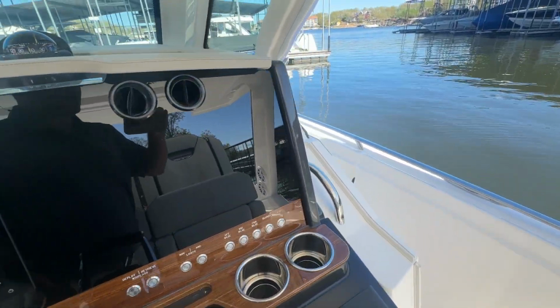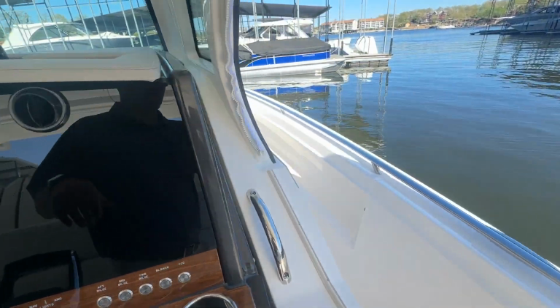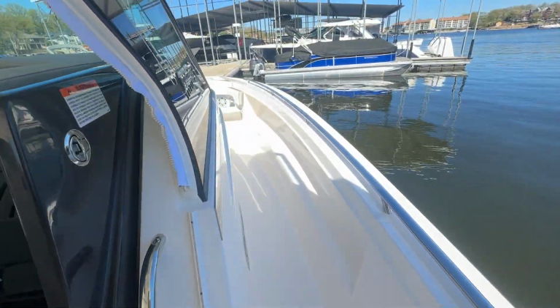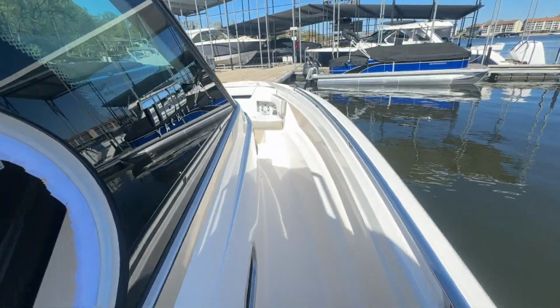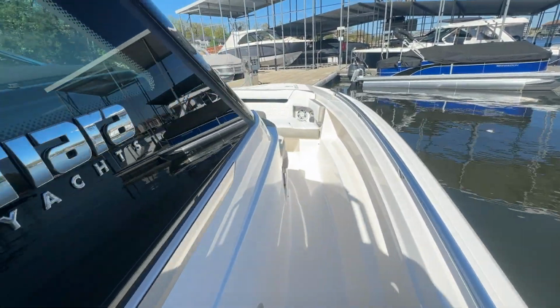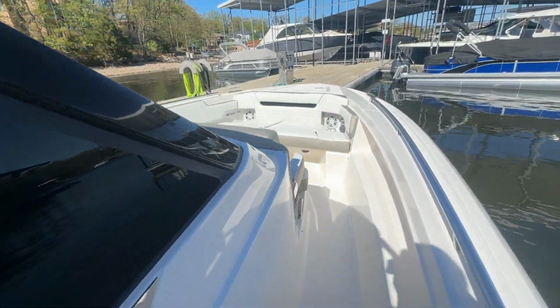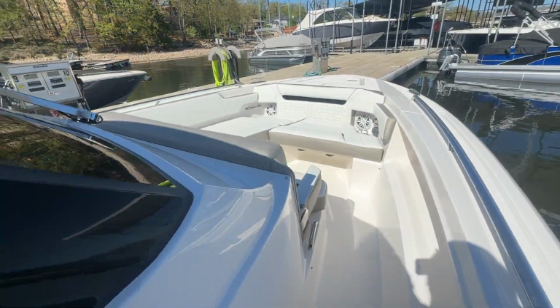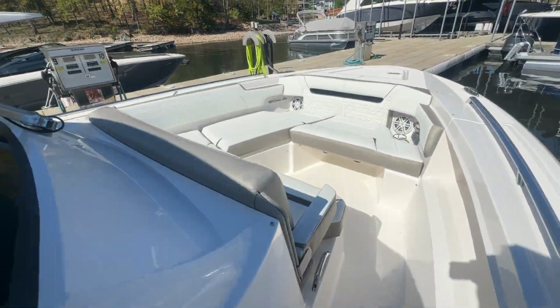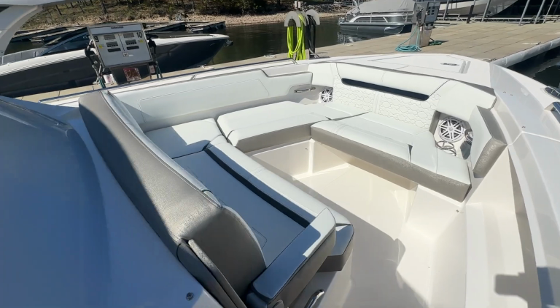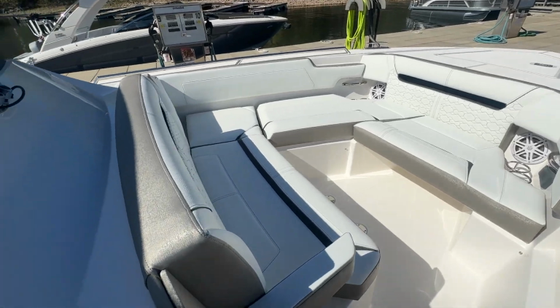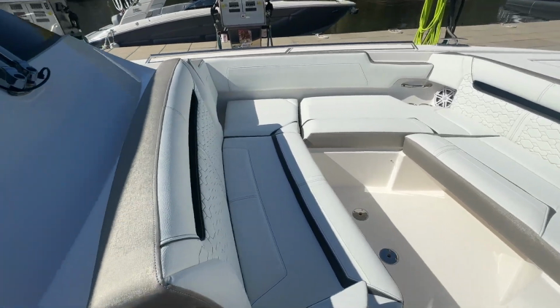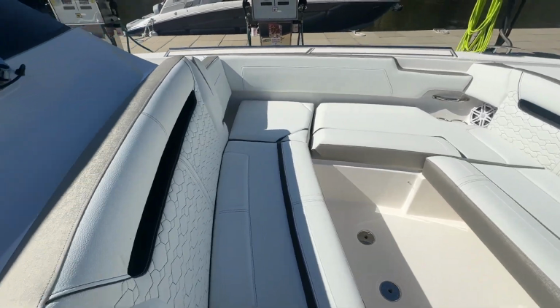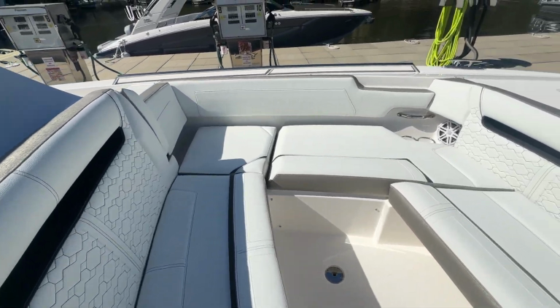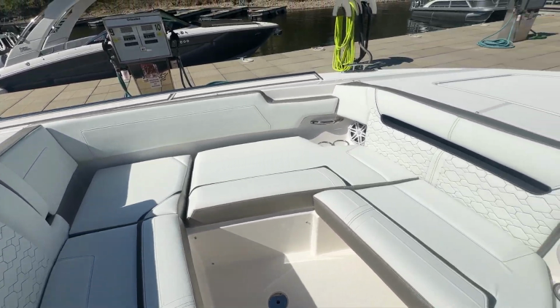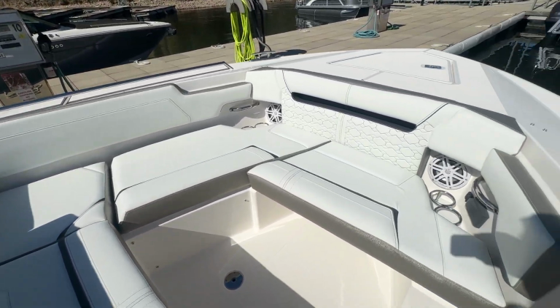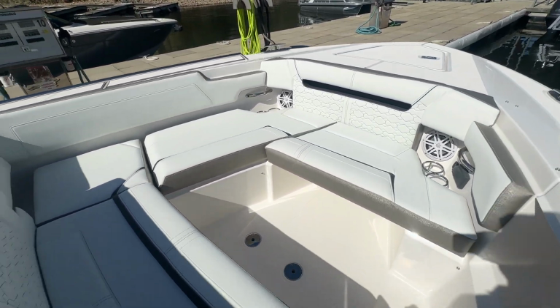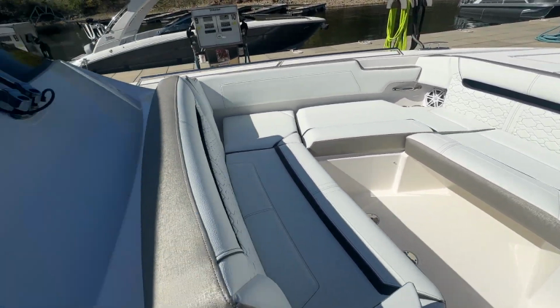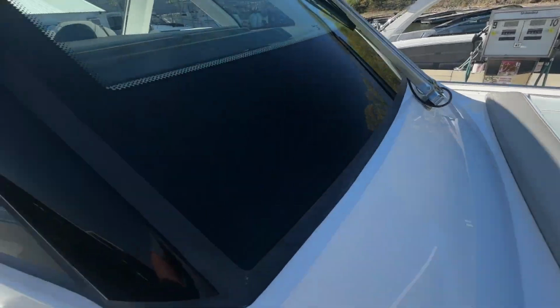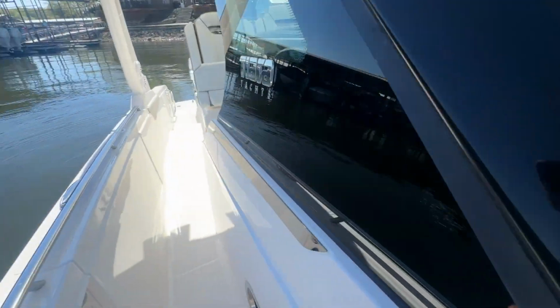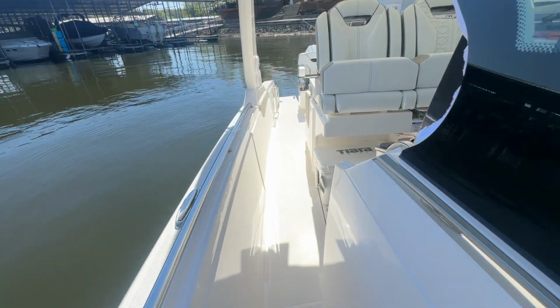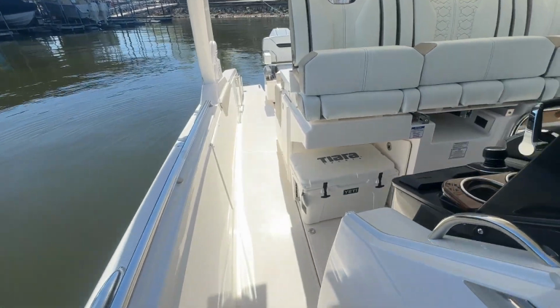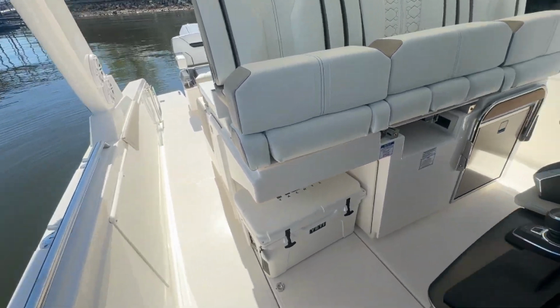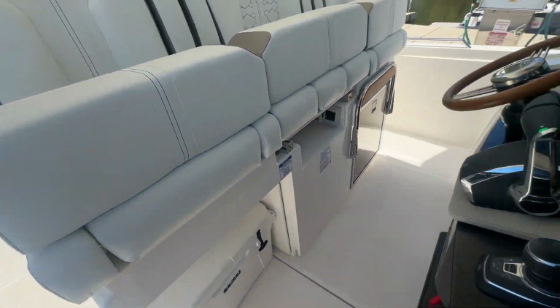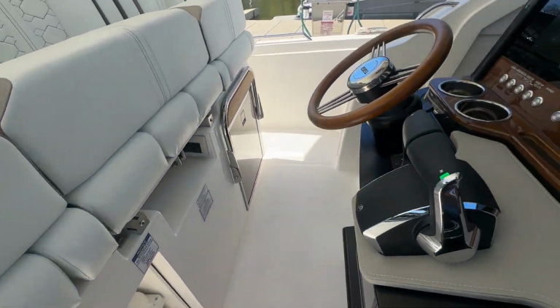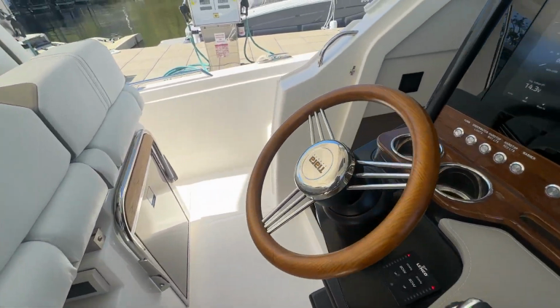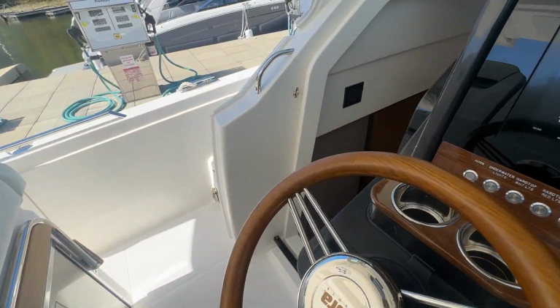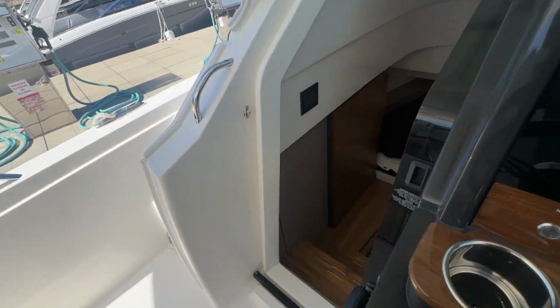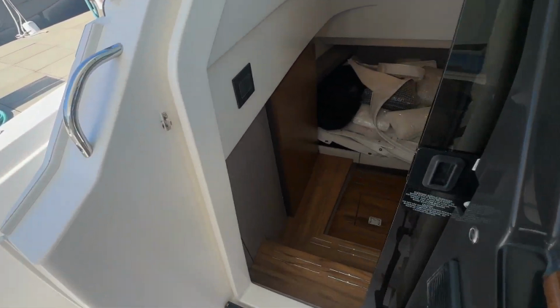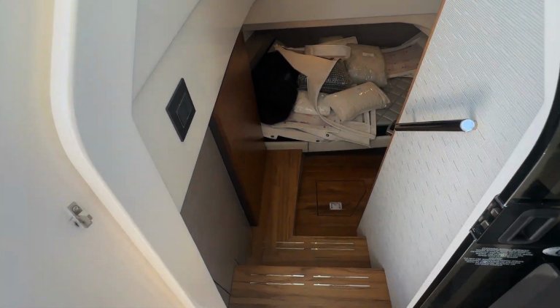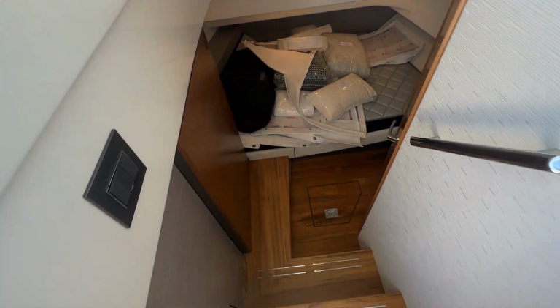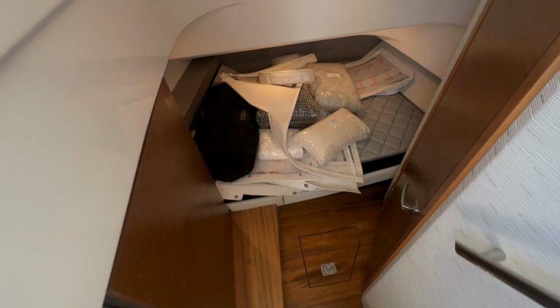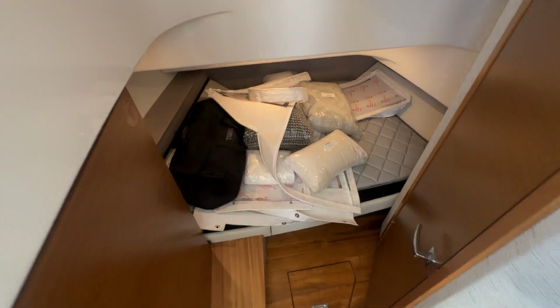Coming around to the bow of the boat, there's another big social area — very nice, very clean, tons of space to entertain. From here we'll head down into the cabin.